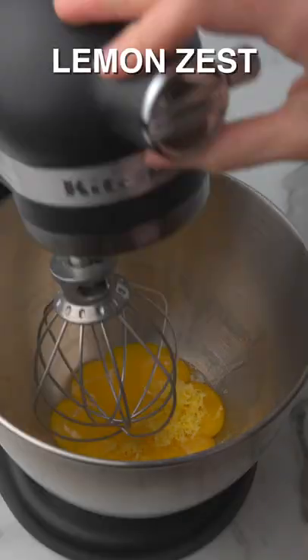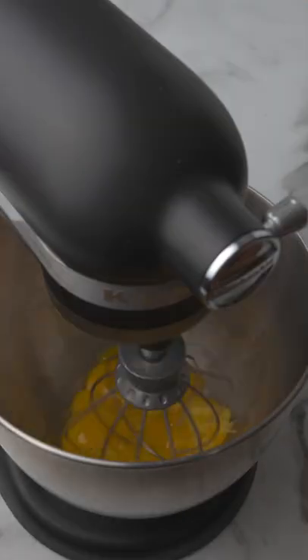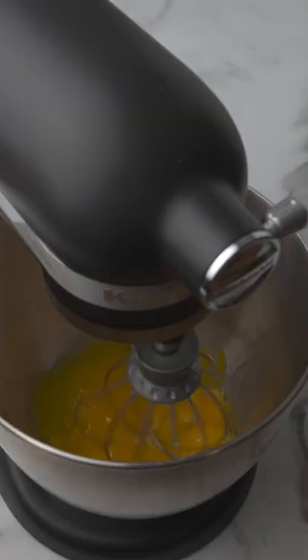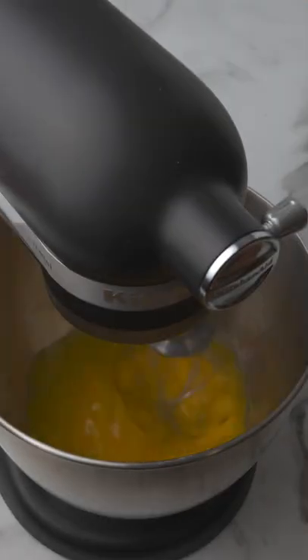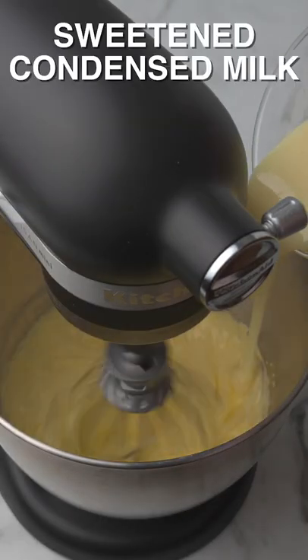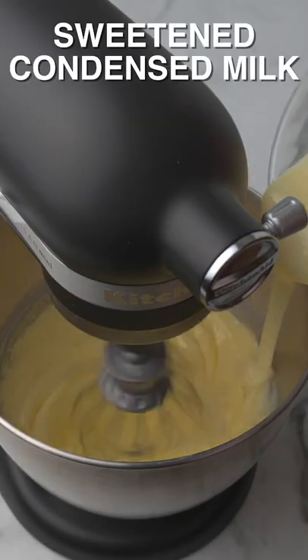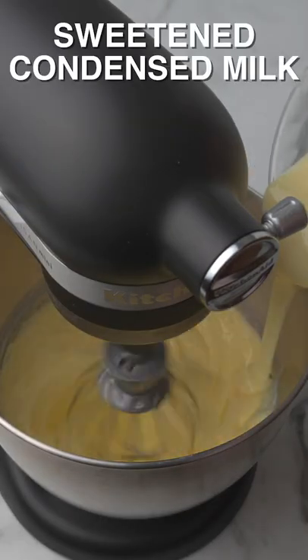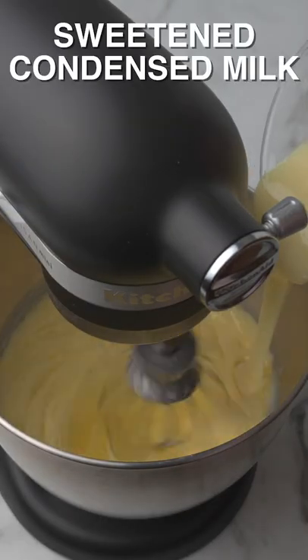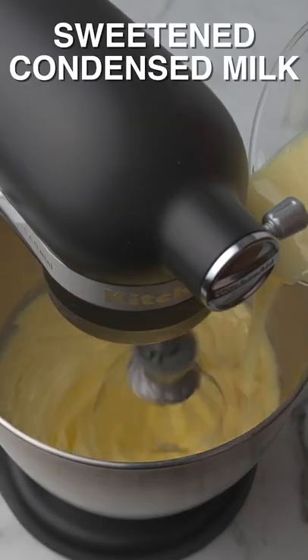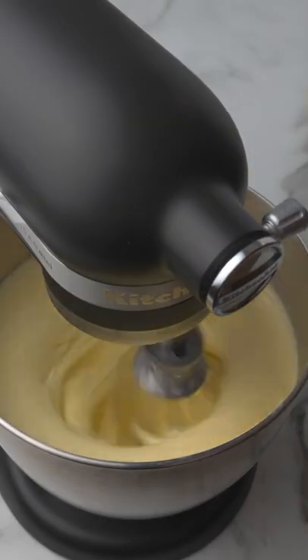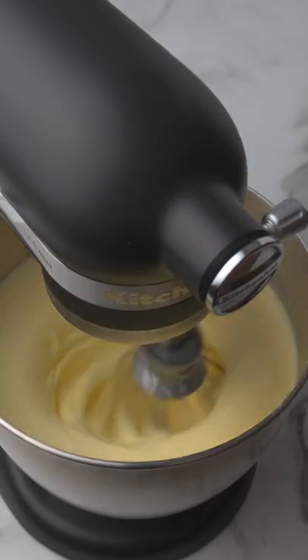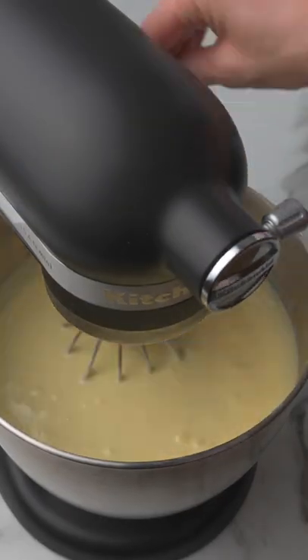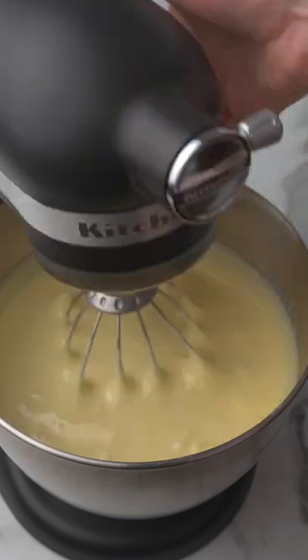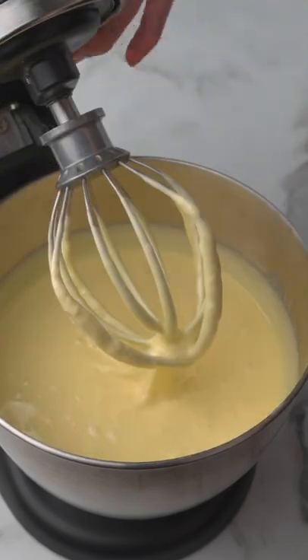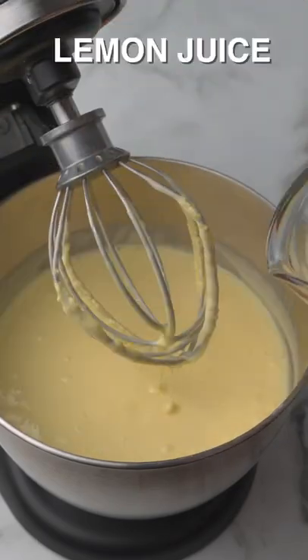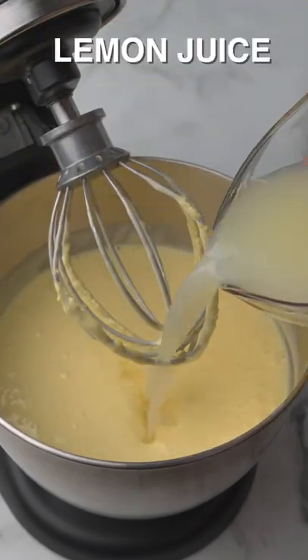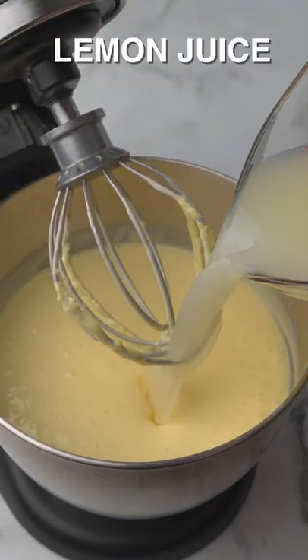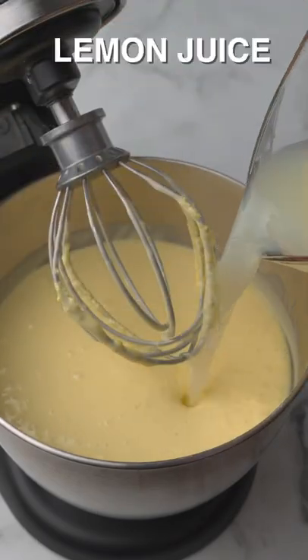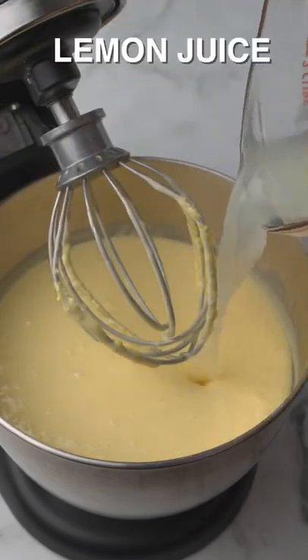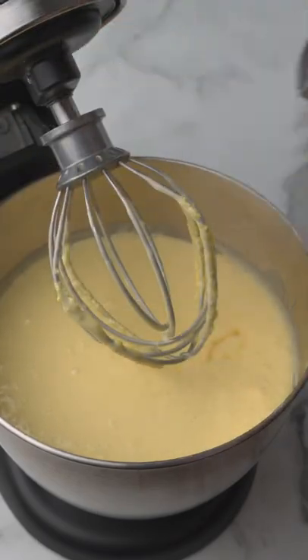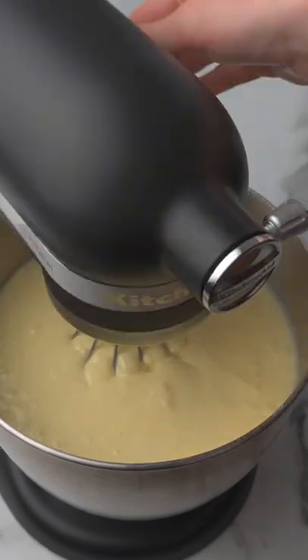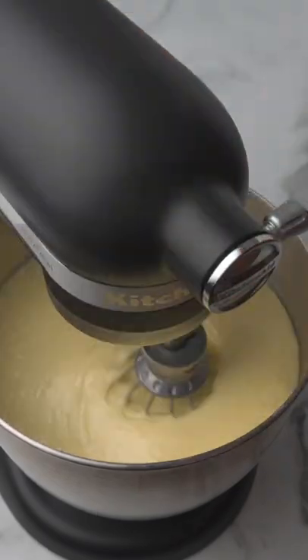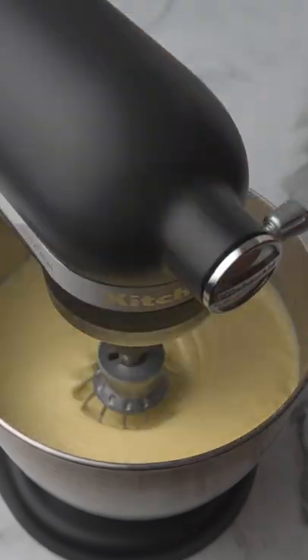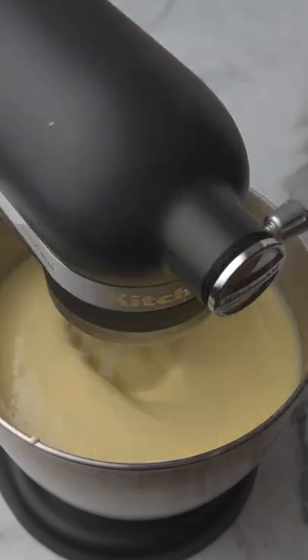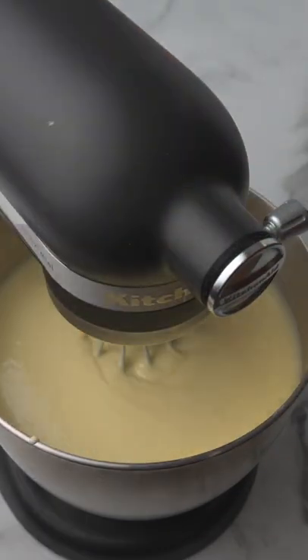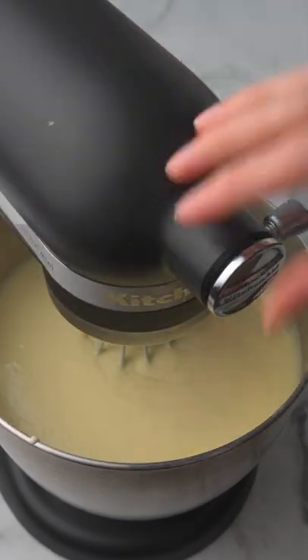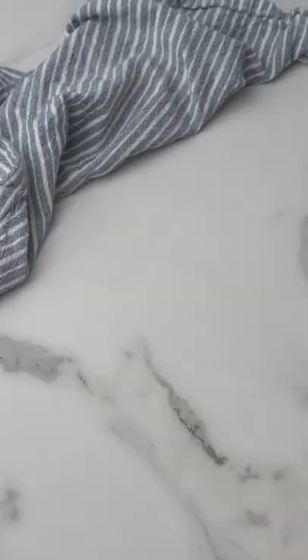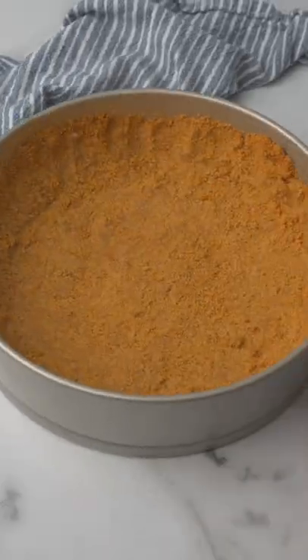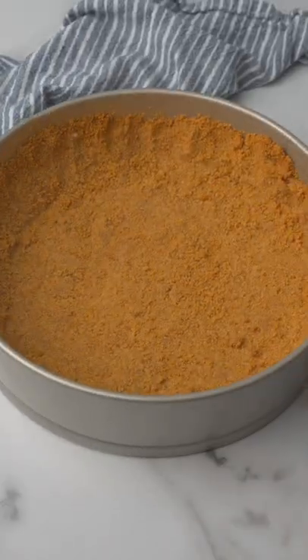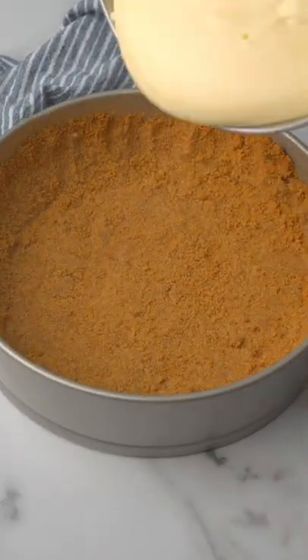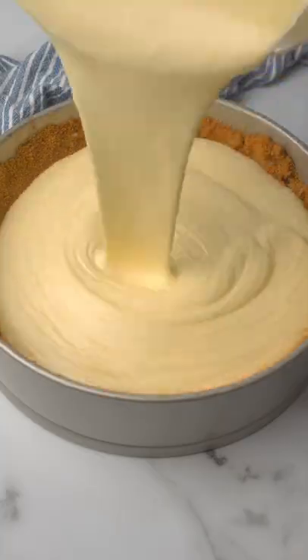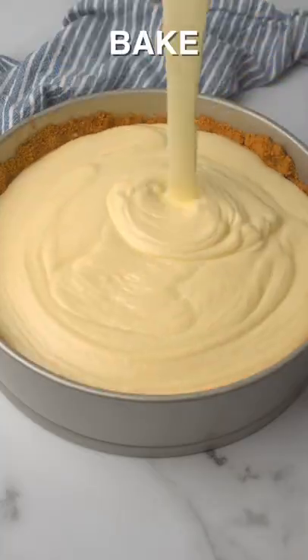Then make the filling by beating together egg yolks, lemon zest, condensed milk, and lemon juice until creamy. Bake for 15 minutes, let it cool and chill.